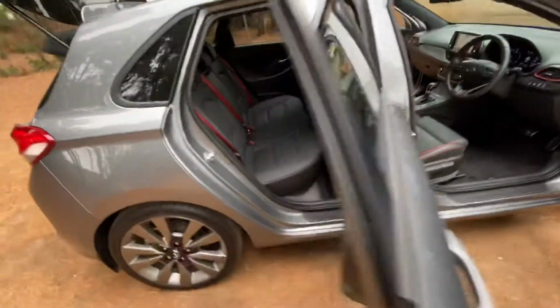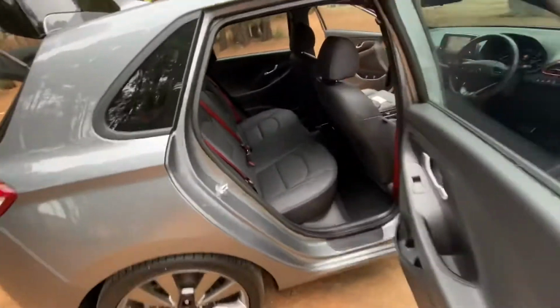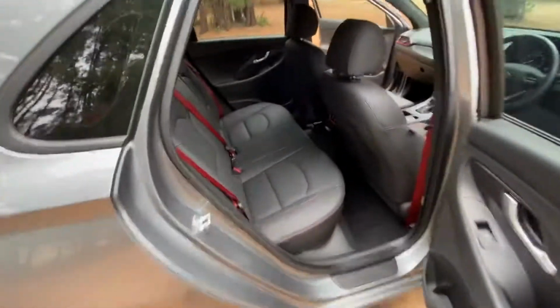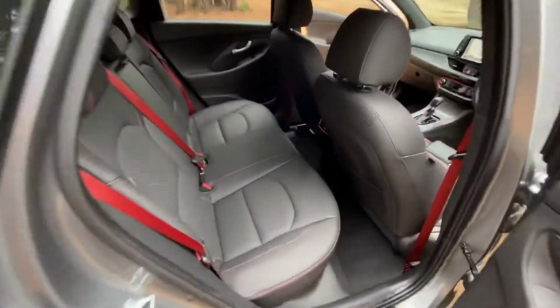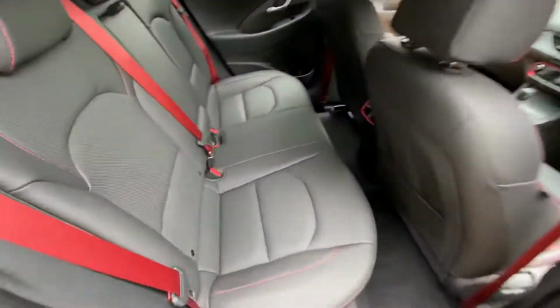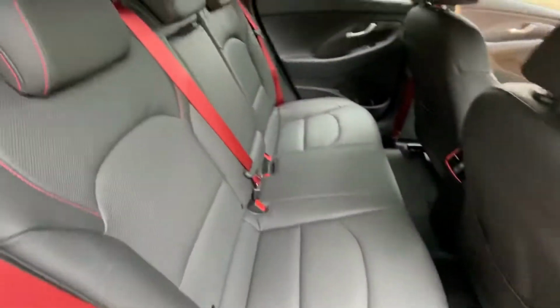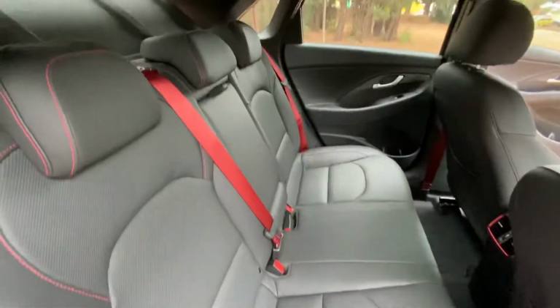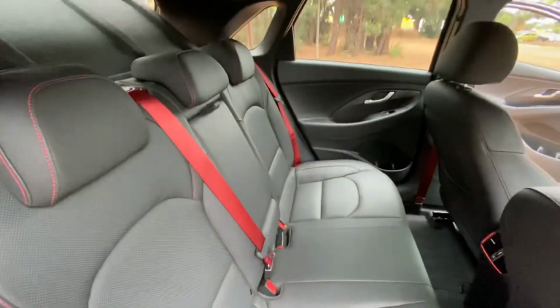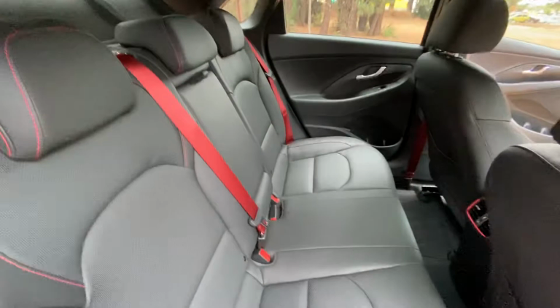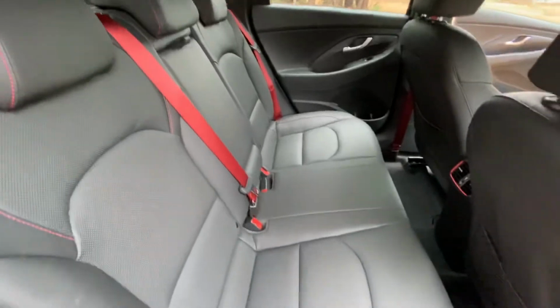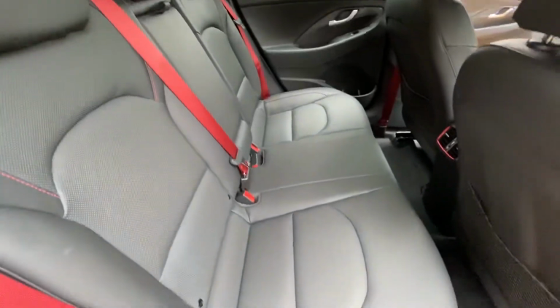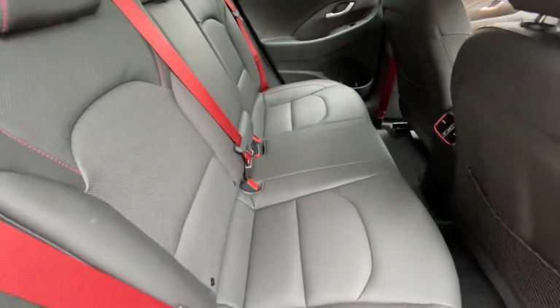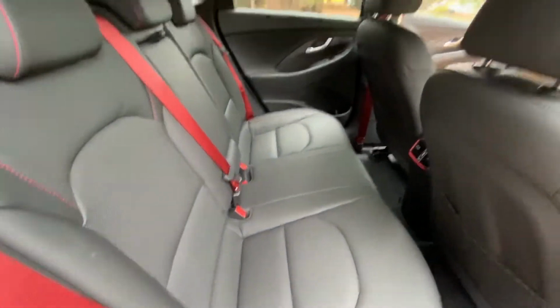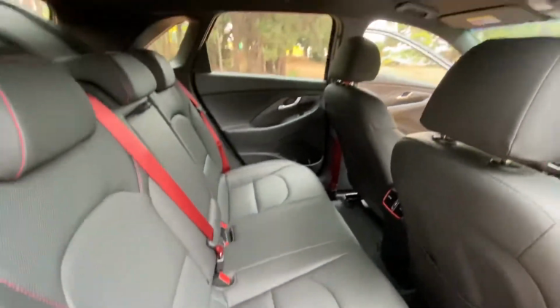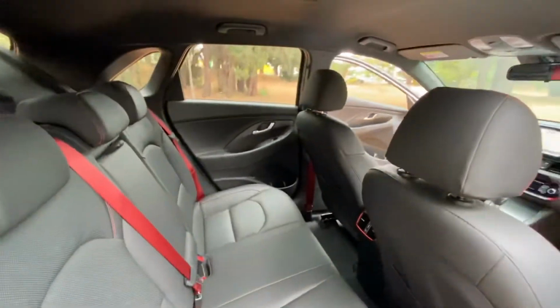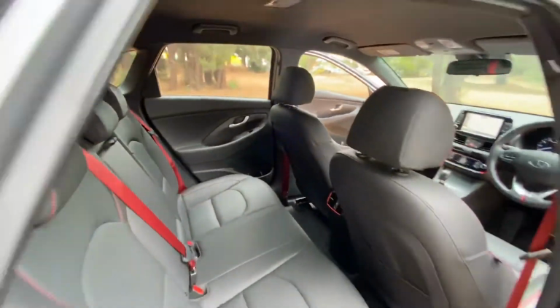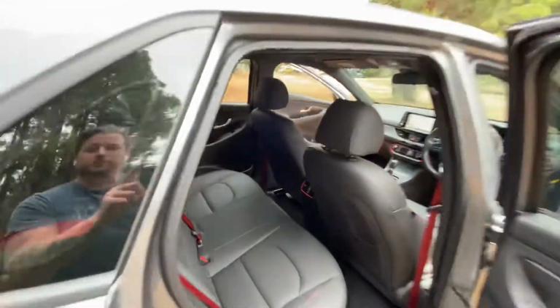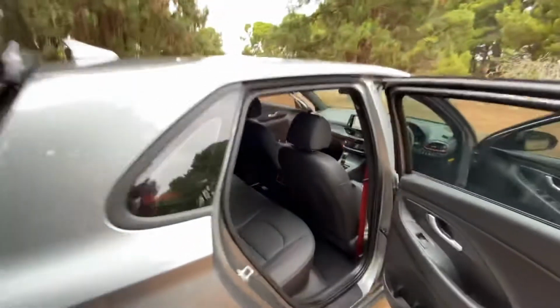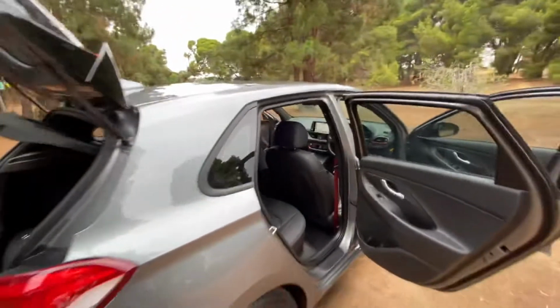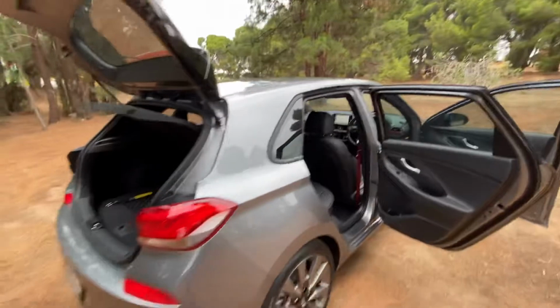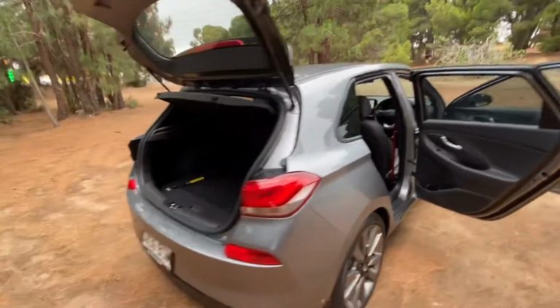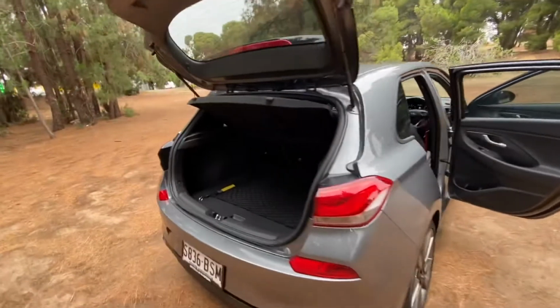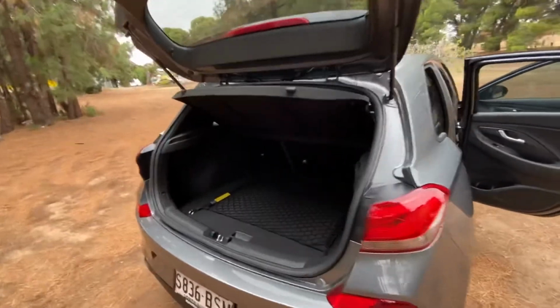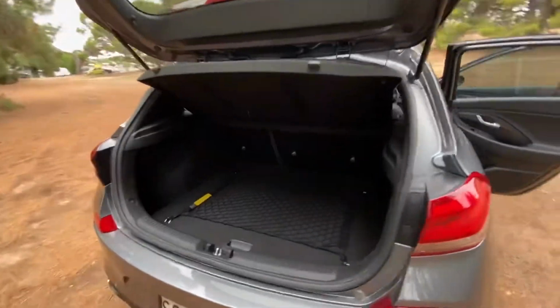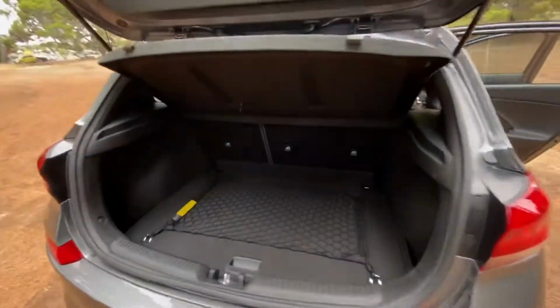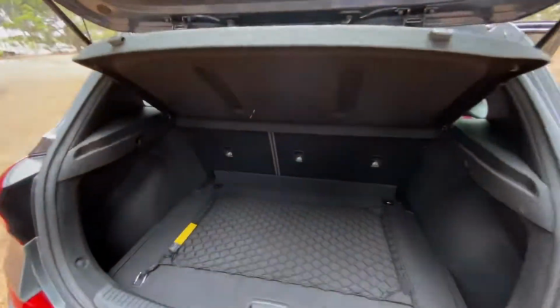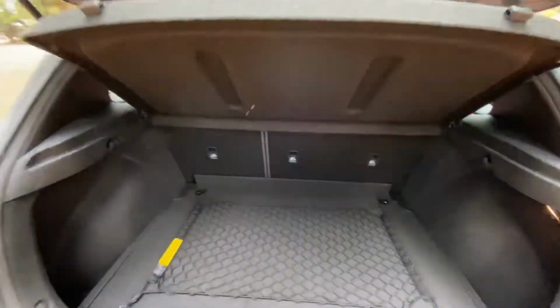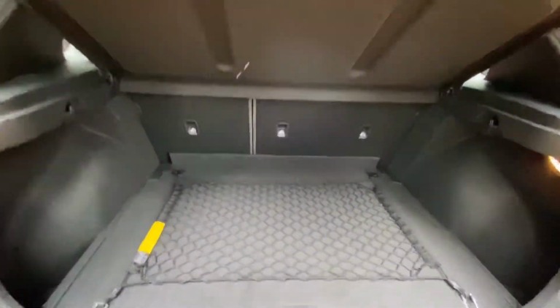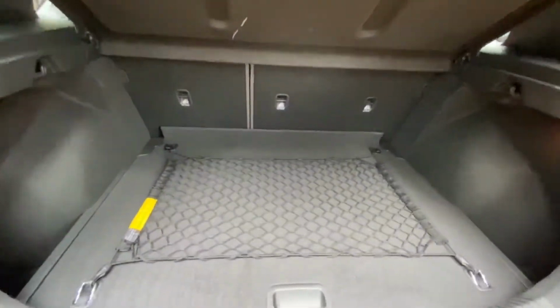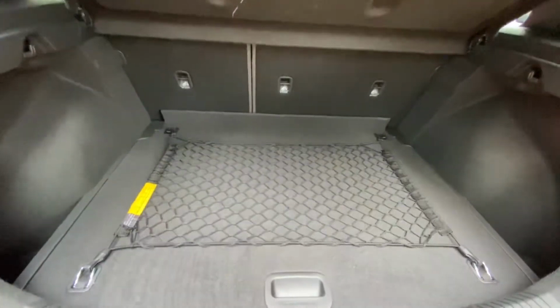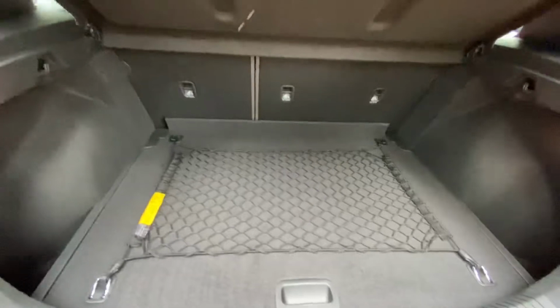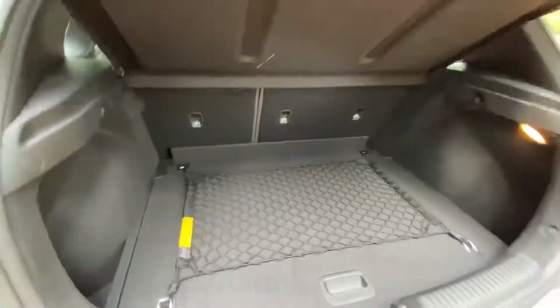In the back, it's in immaculate condition — very comfortable with loads of space and a stylish finish. There's a lovely deep boot with a removable cargo barrier, and the seats fold down if you need more space.